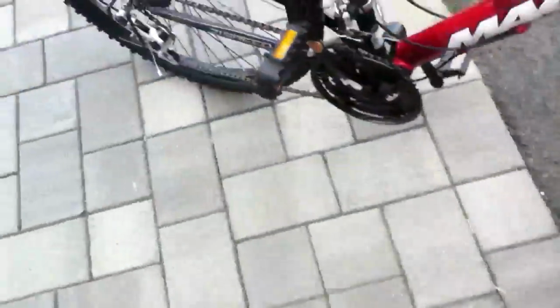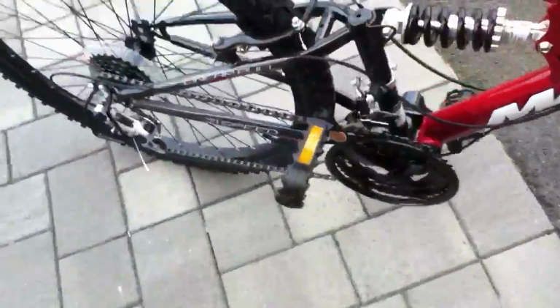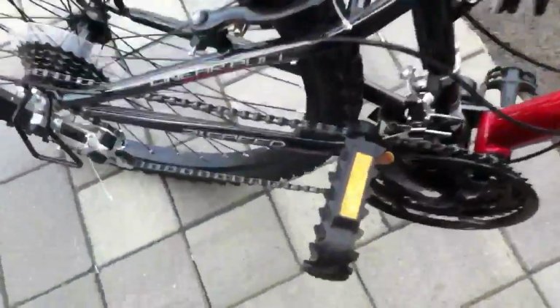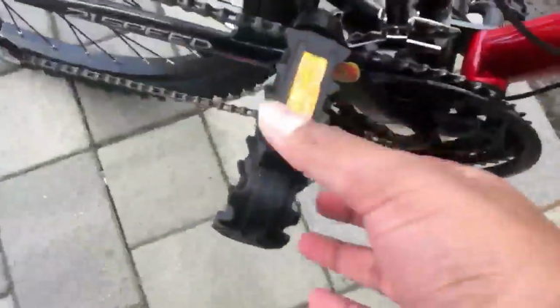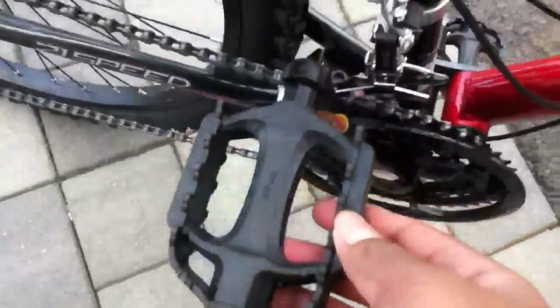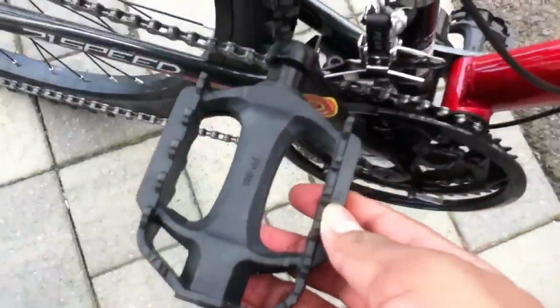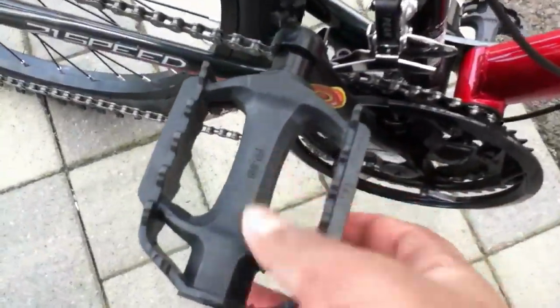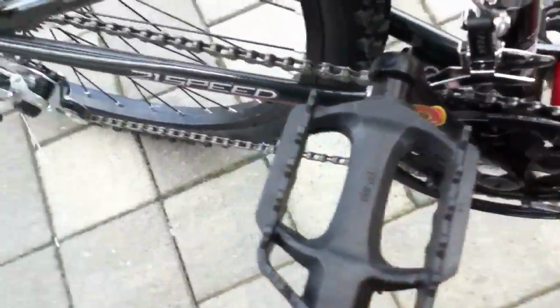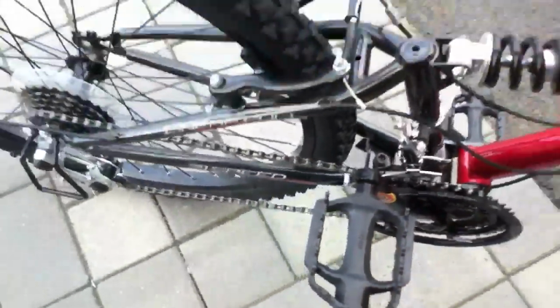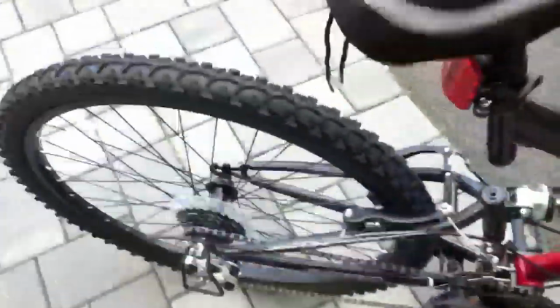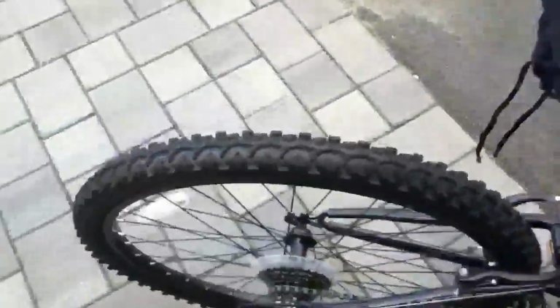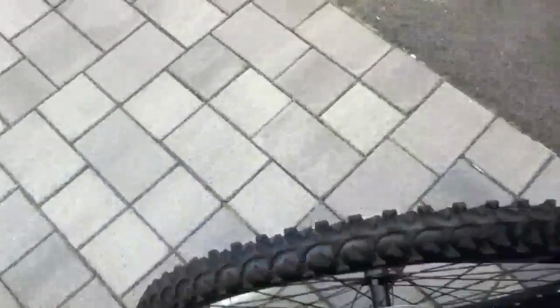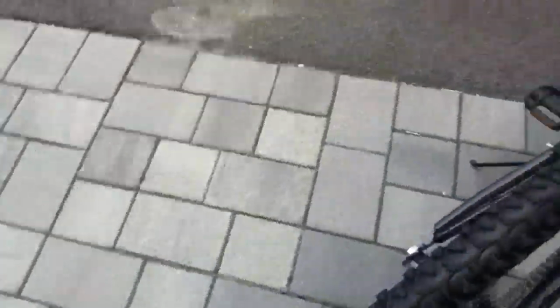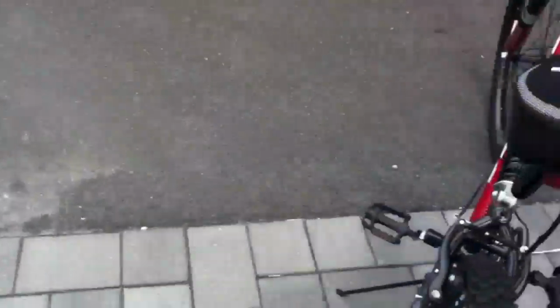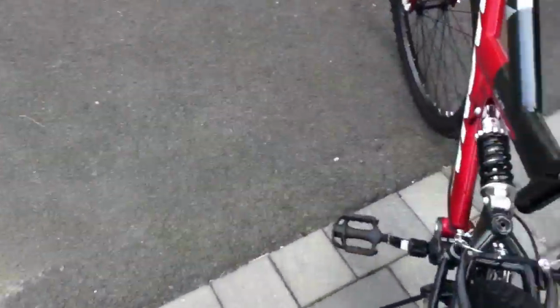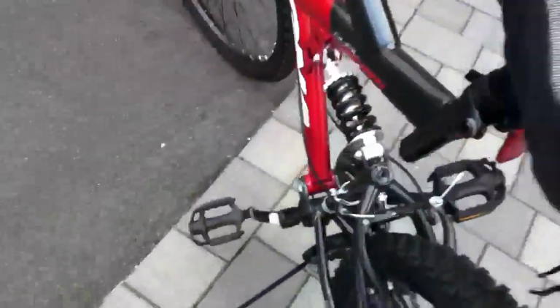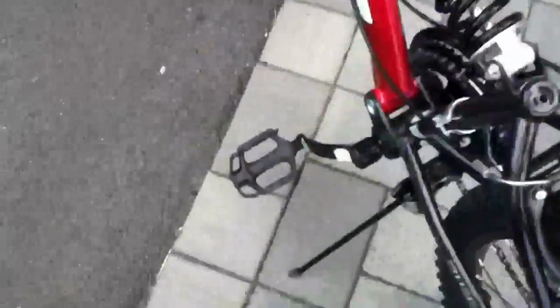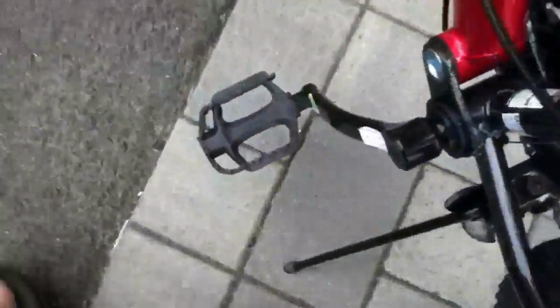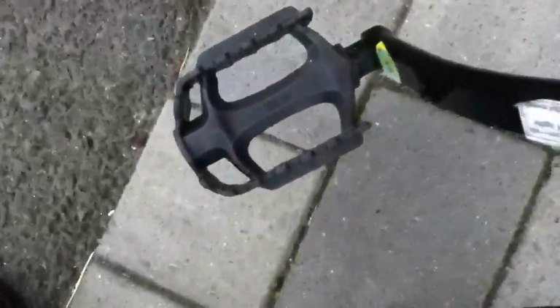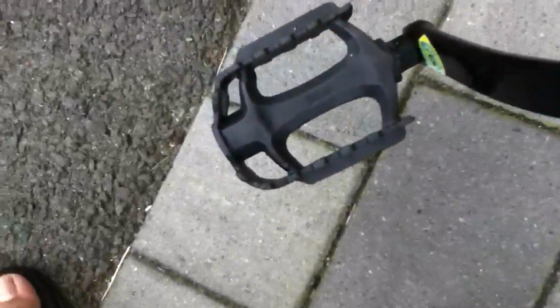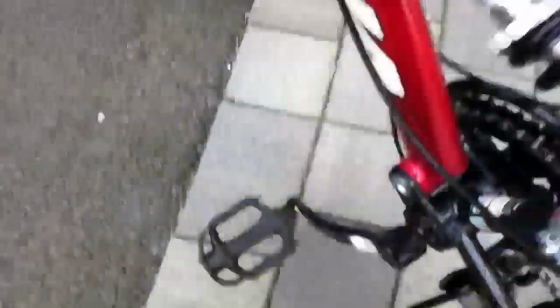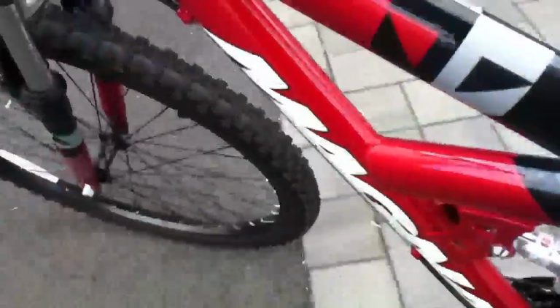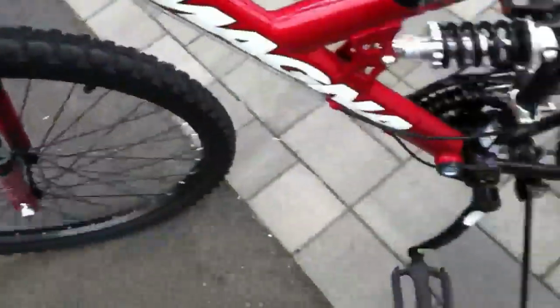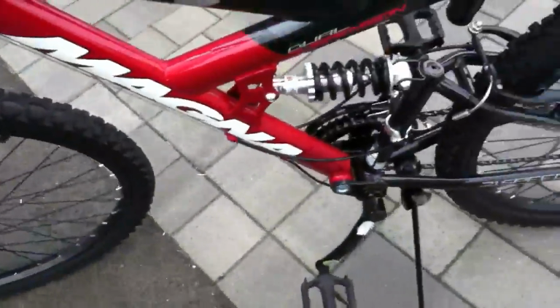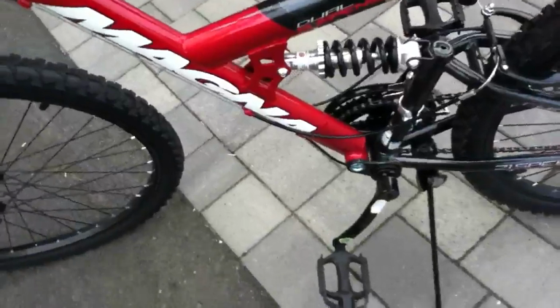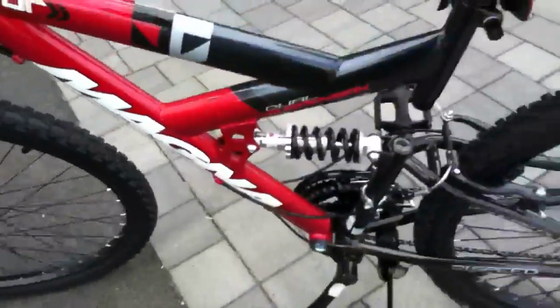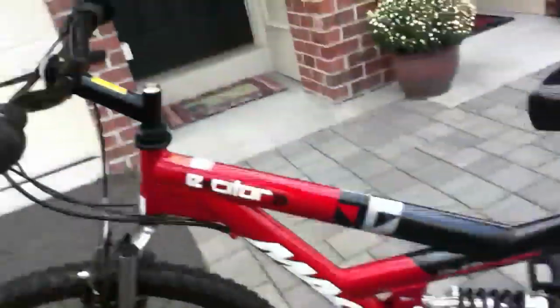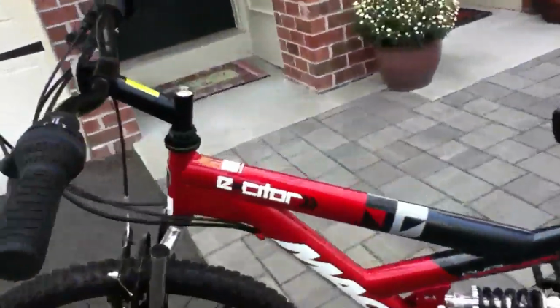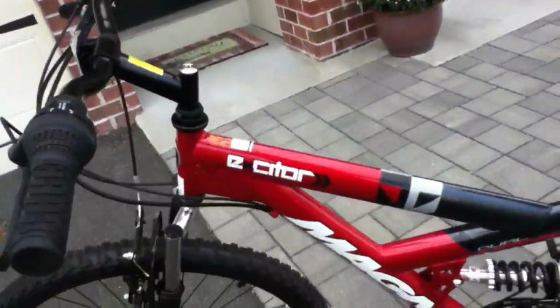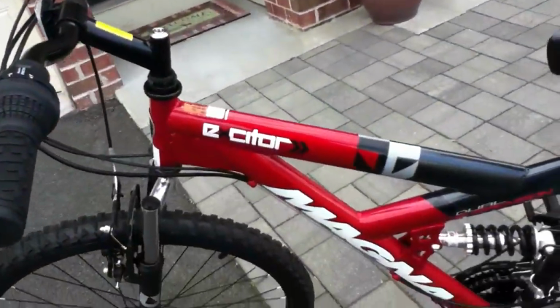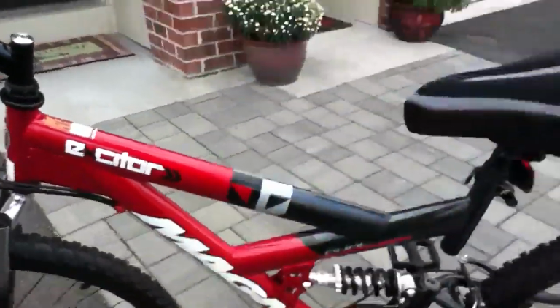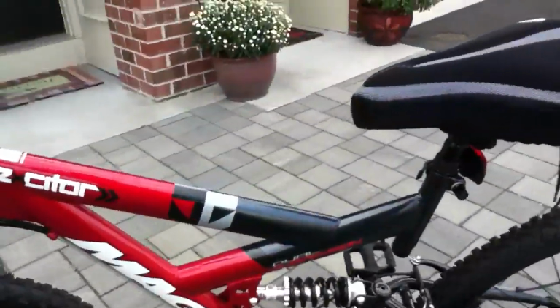These pedals are good too — they're better than the old ones. There's another pedal over here. Look at this red and black paint; it looks so nice with the white.